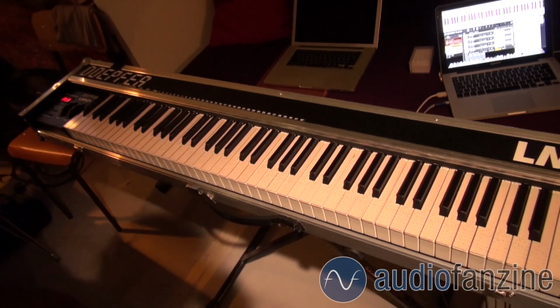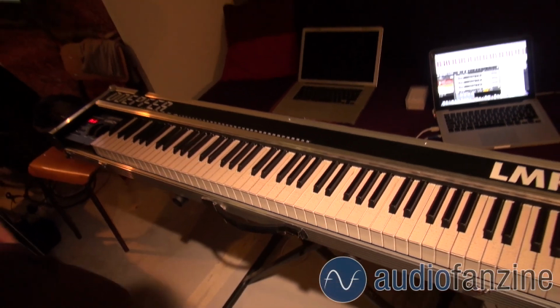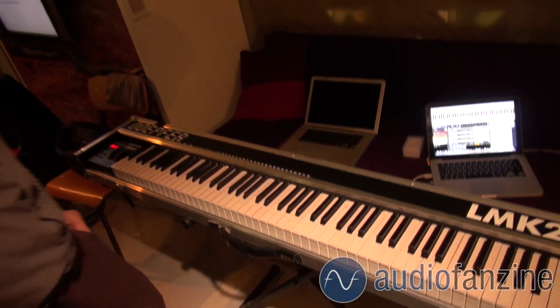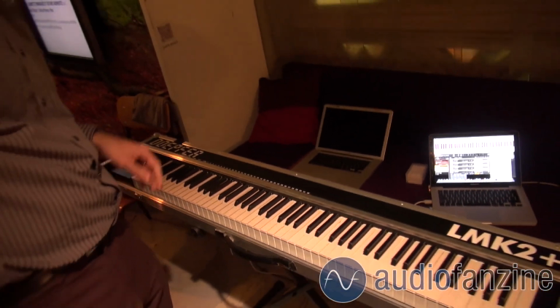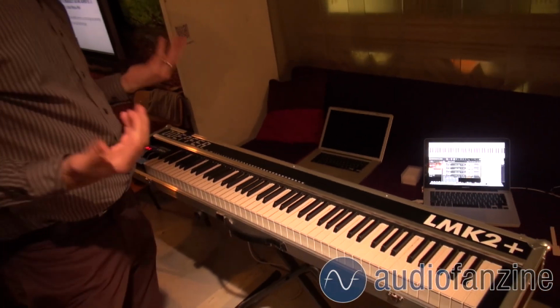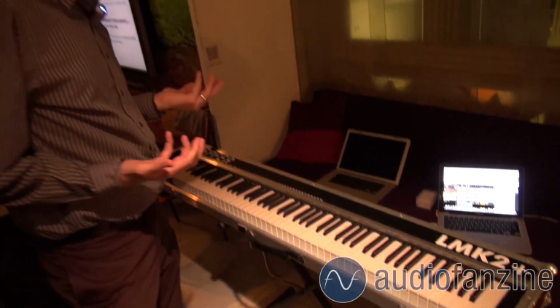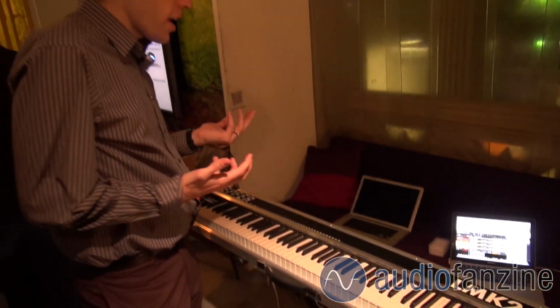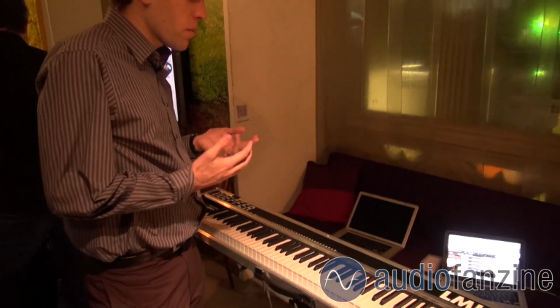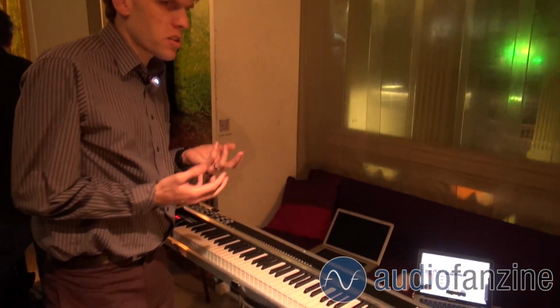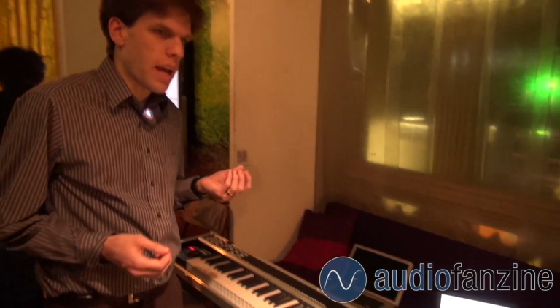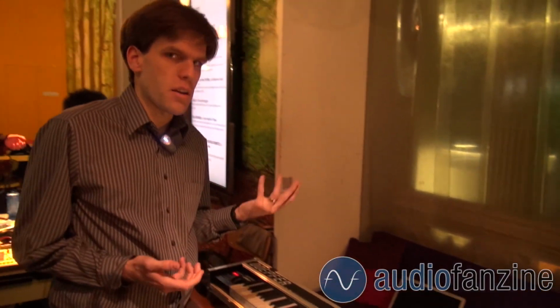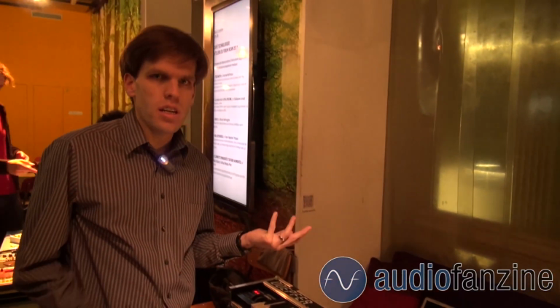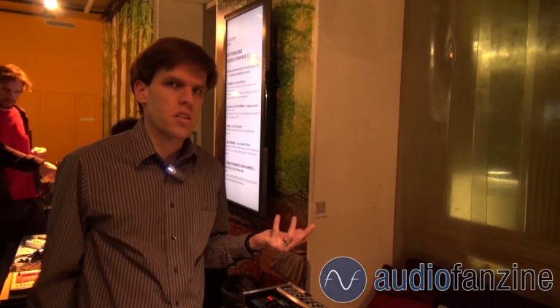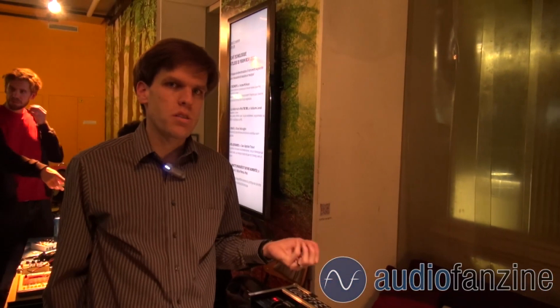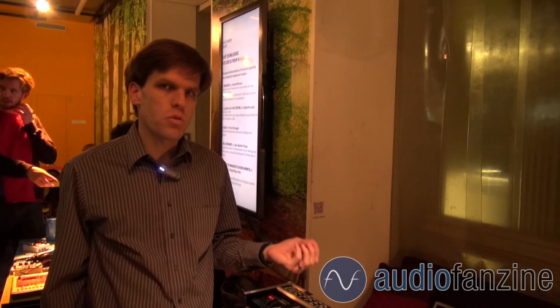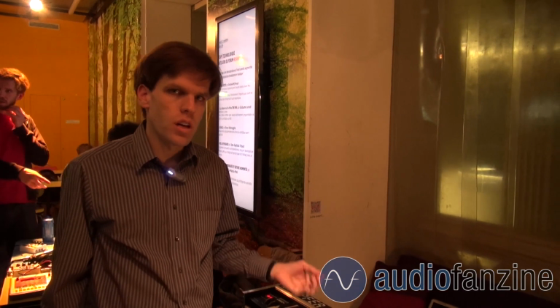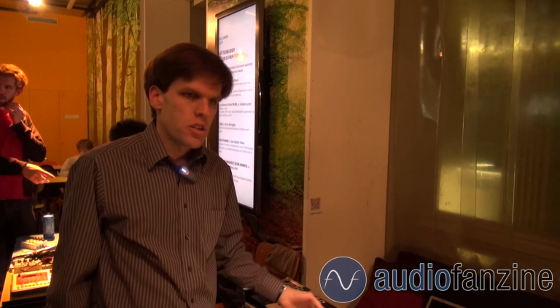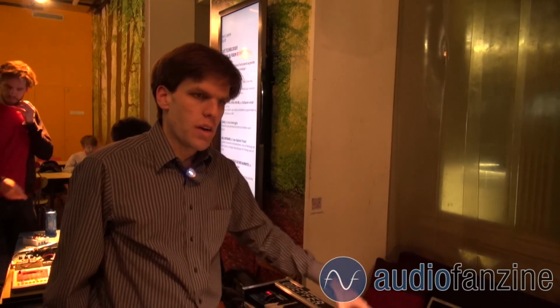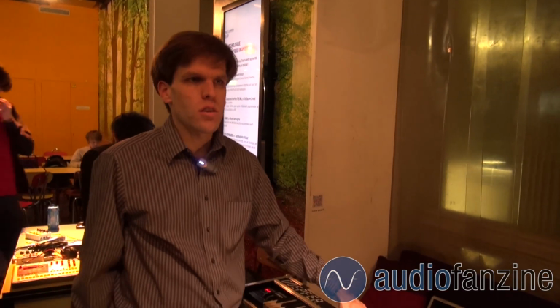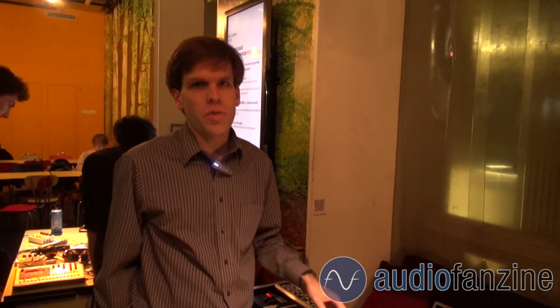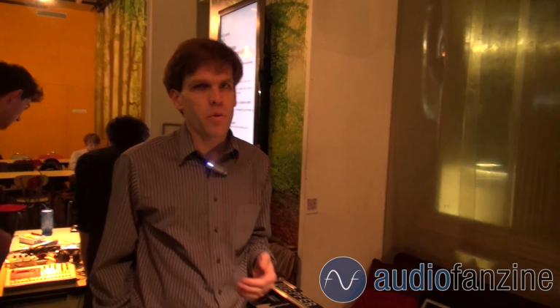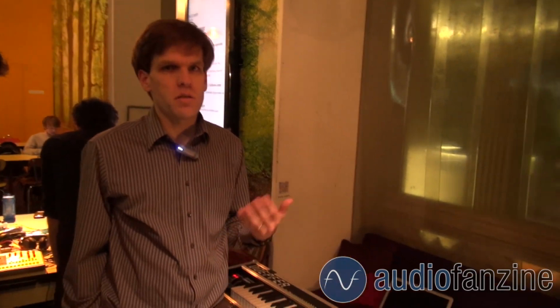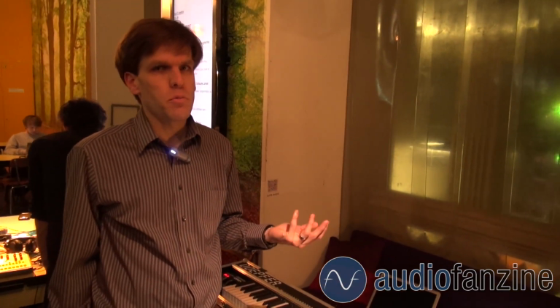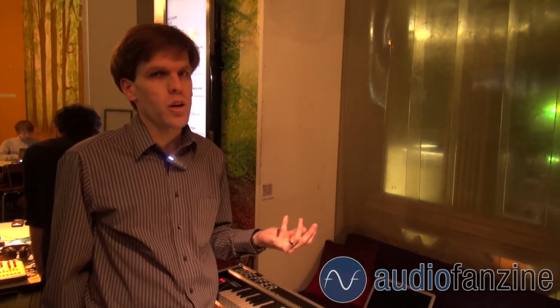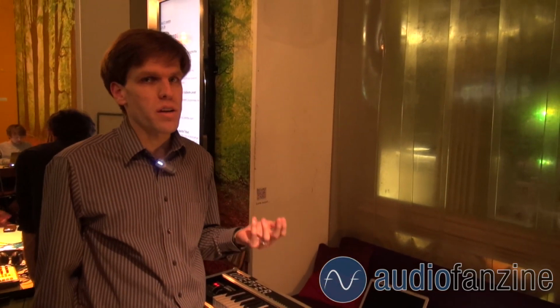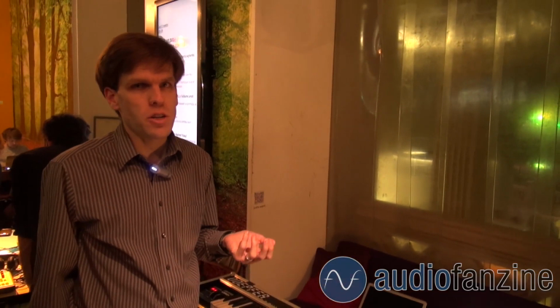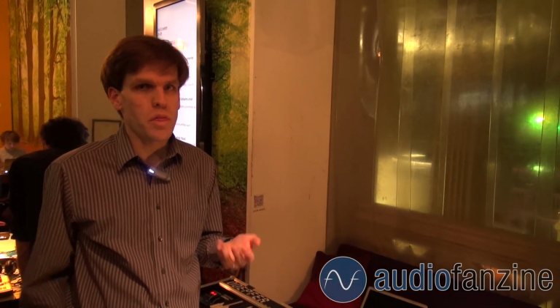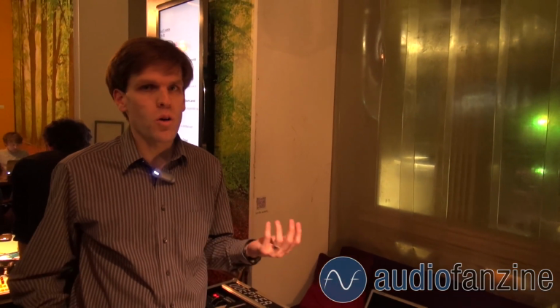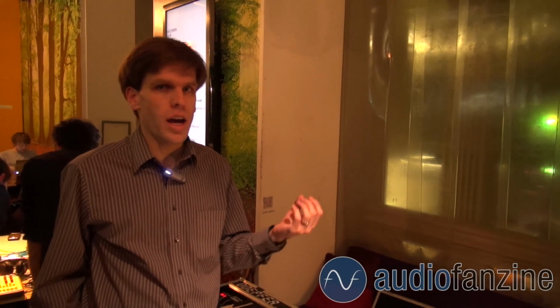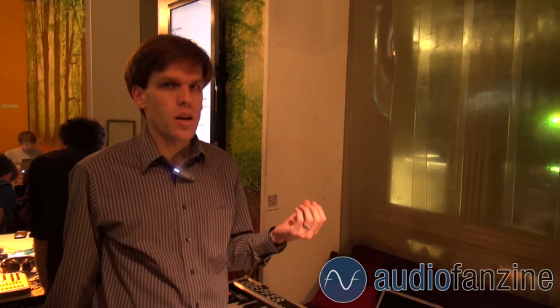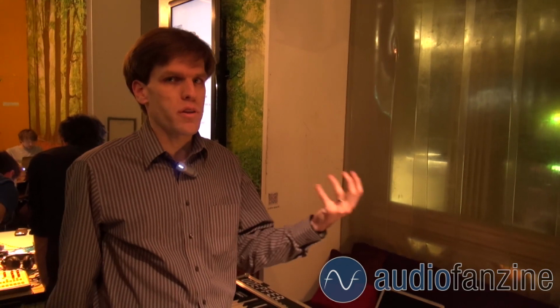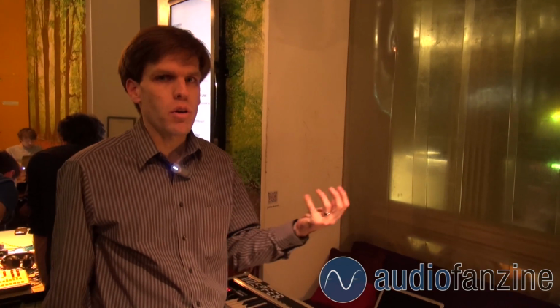With these sensors it becomes possible to add the kind of continuous expressive control to every single note that, for instance, a violin player would find very natural with the bow and with the fingerboard.